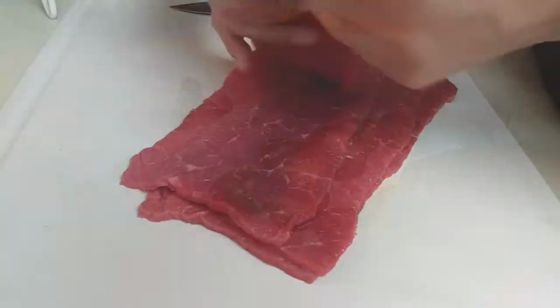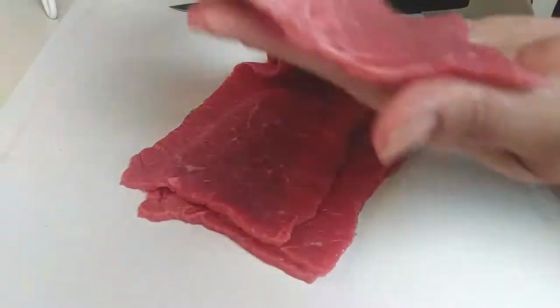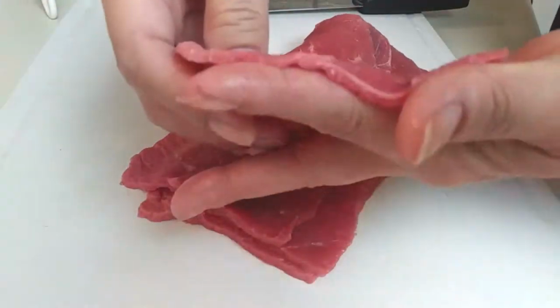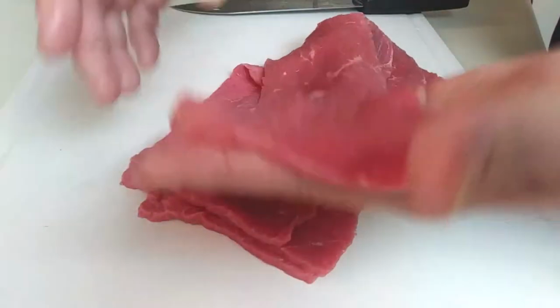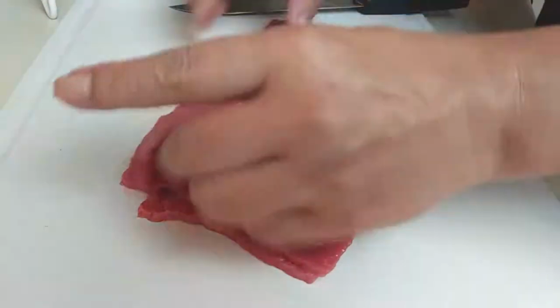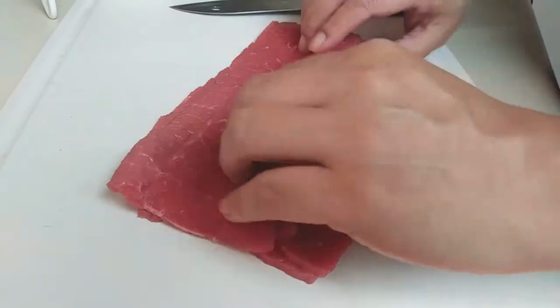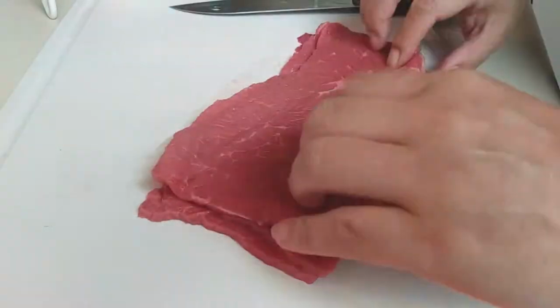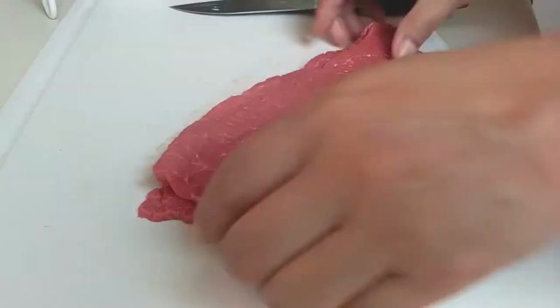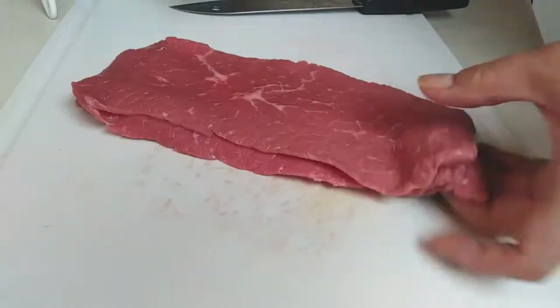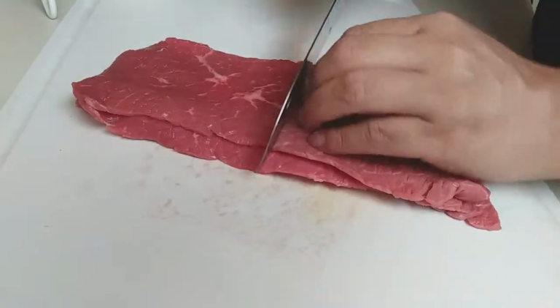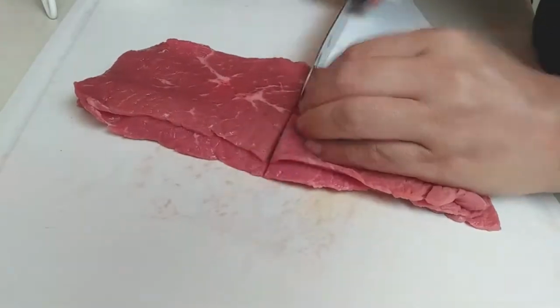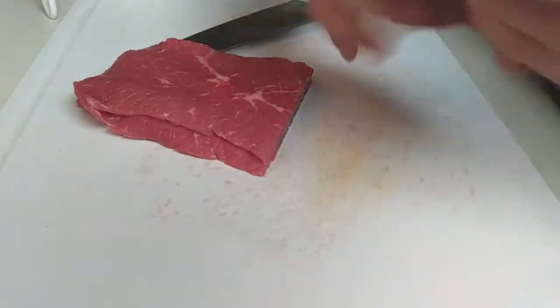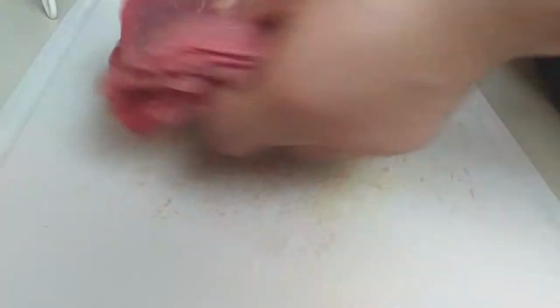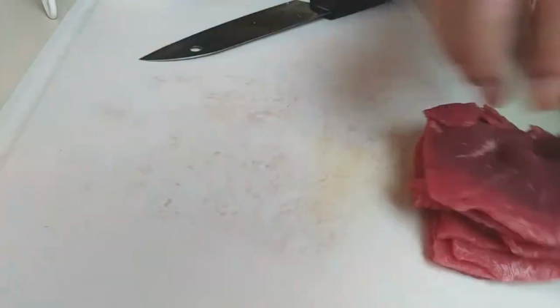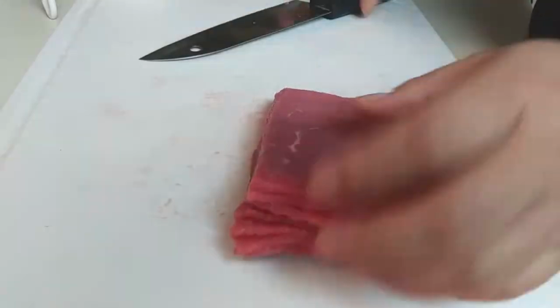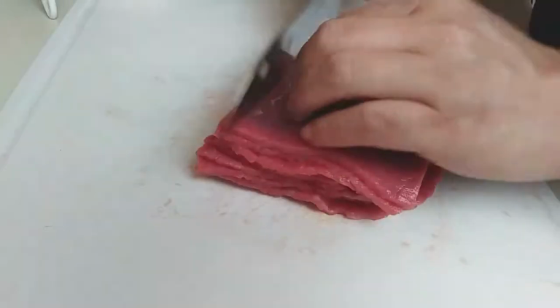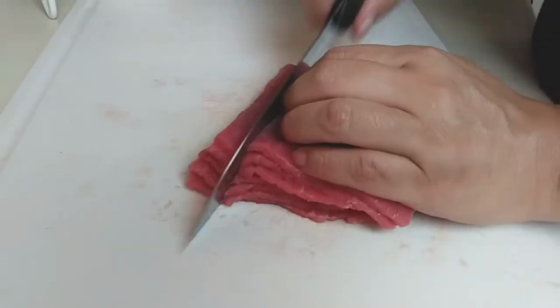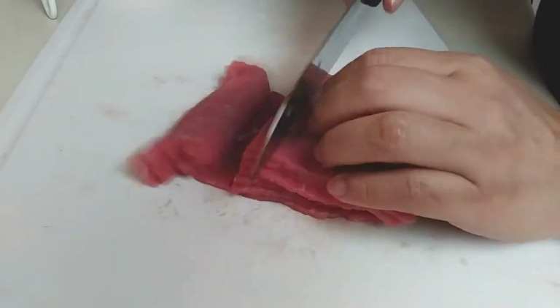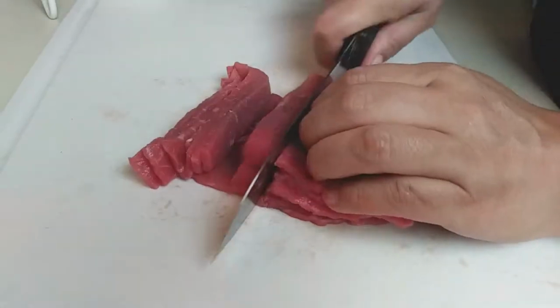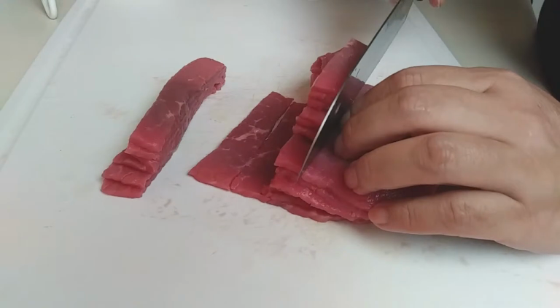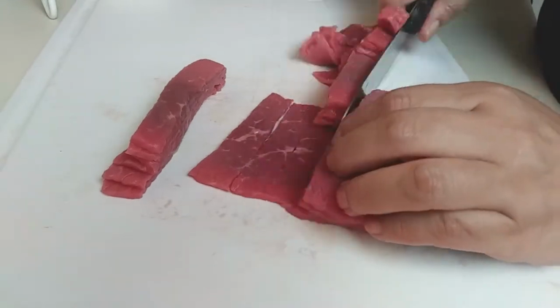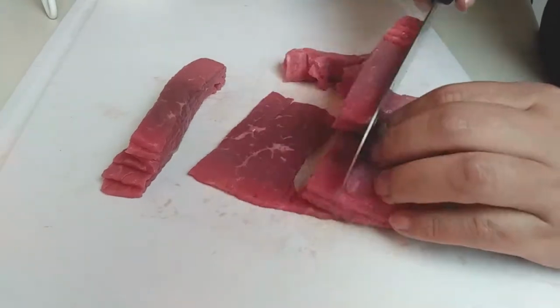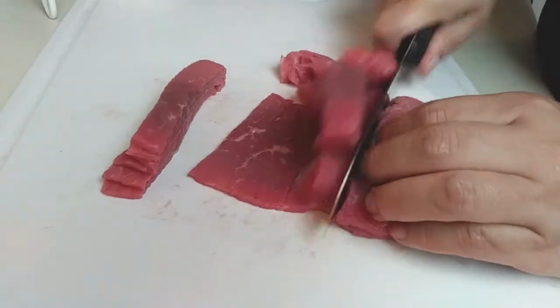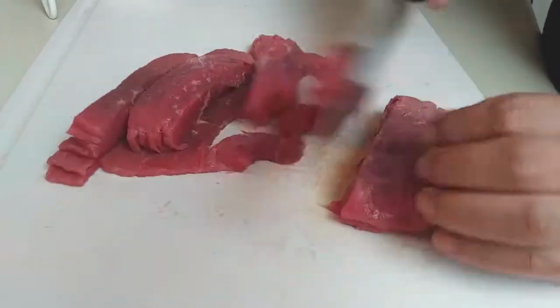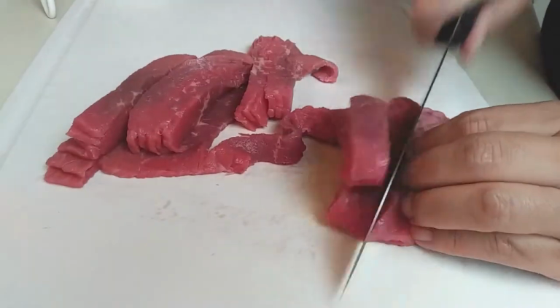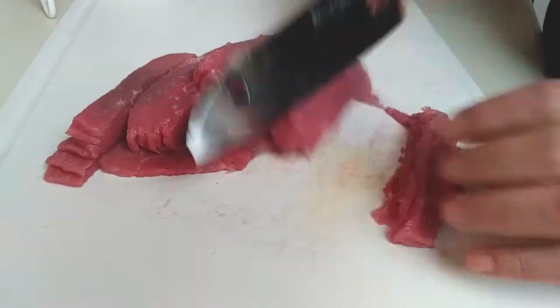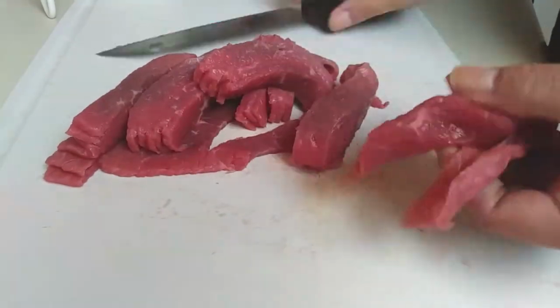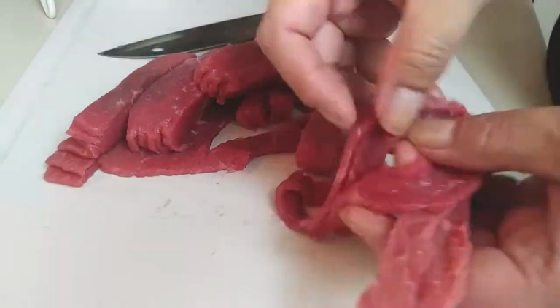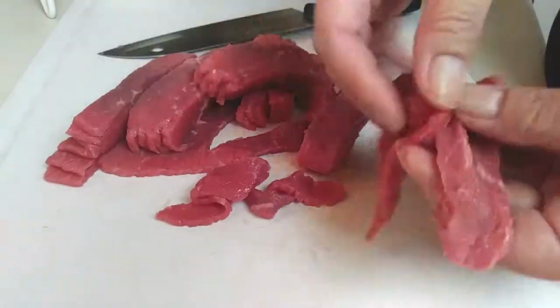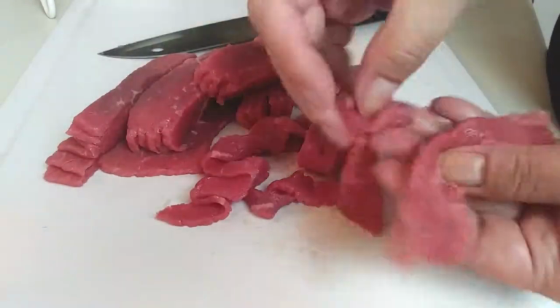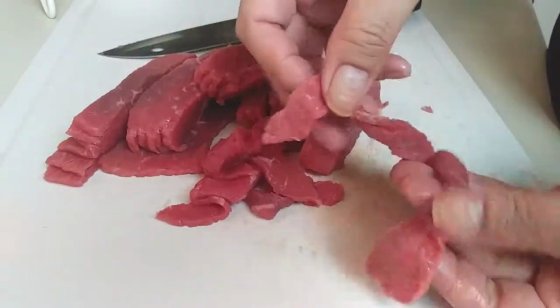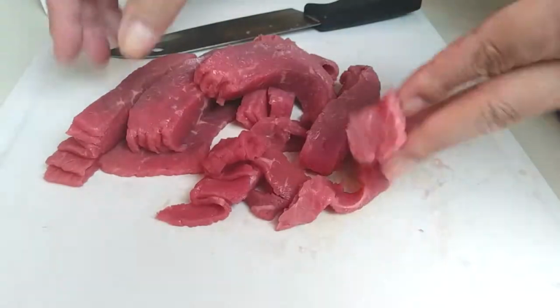I bought my meat pre-cut thinly like this. You can ask your butcher to do it for you or you can just do it yourself at home. Just make sure your meat's a little bit frozen so it'll be easier to slice, but cut these into thin strips.